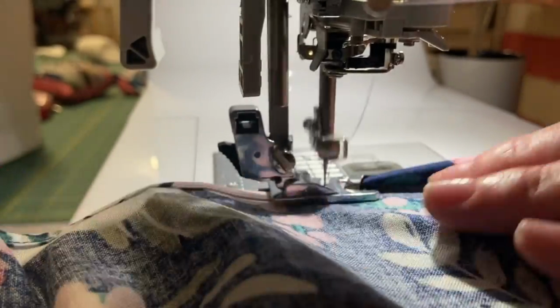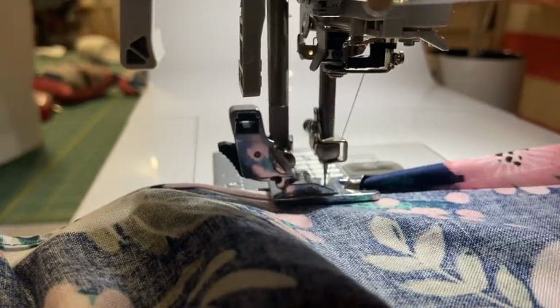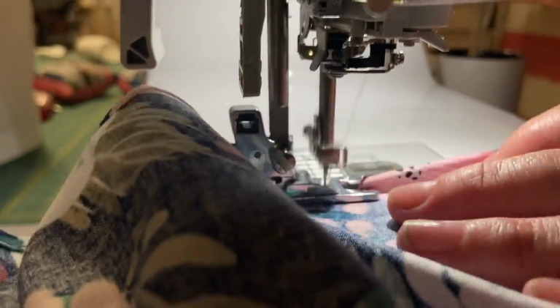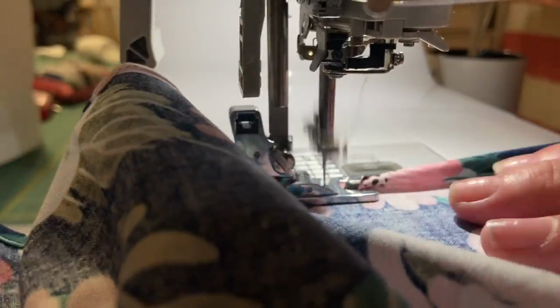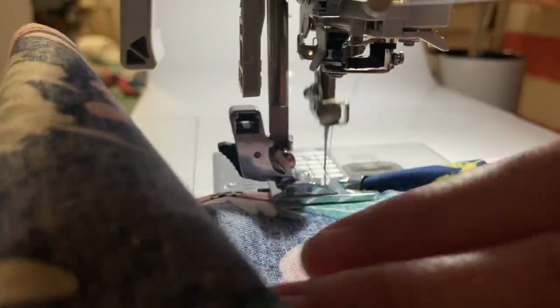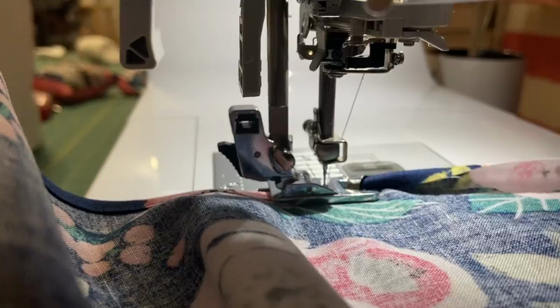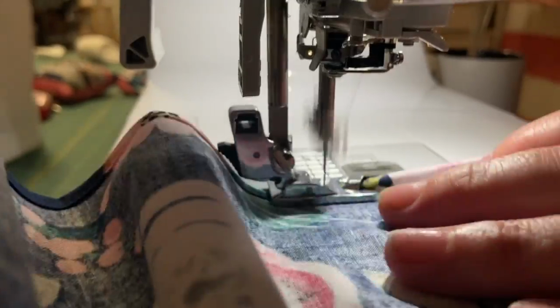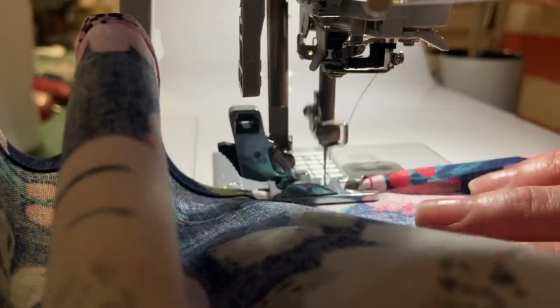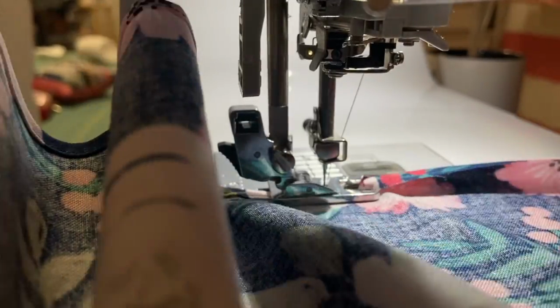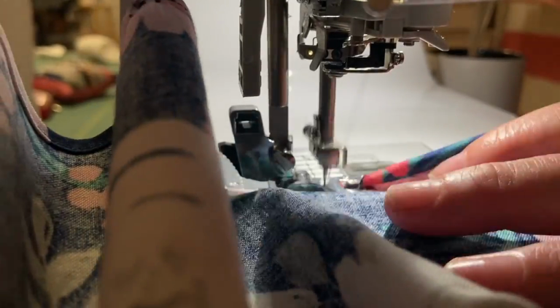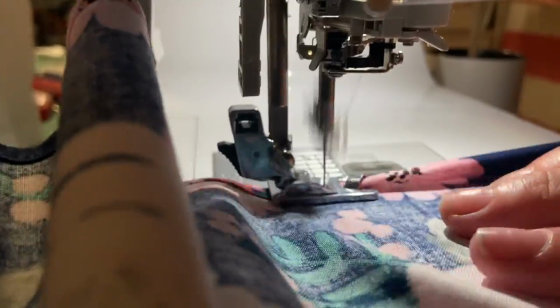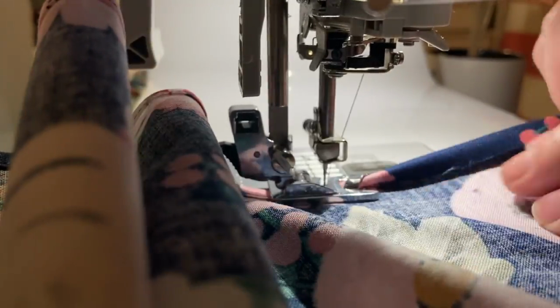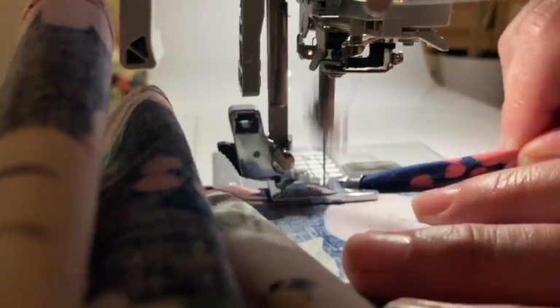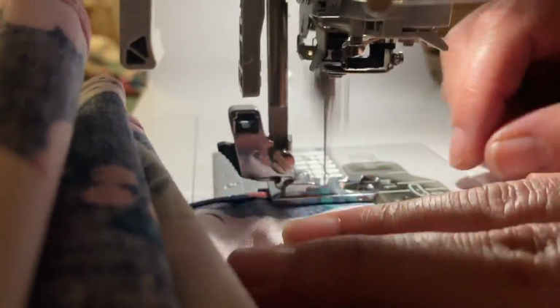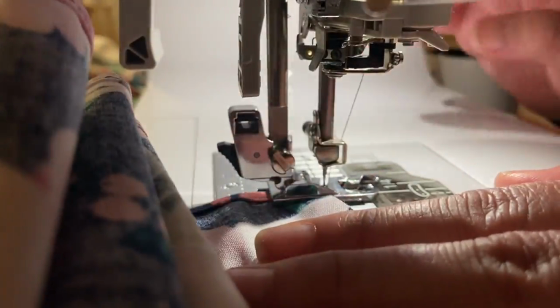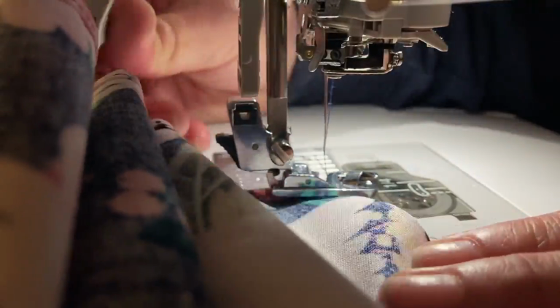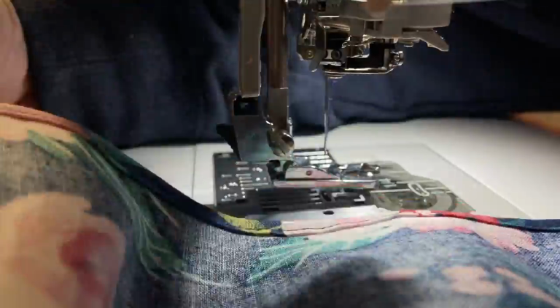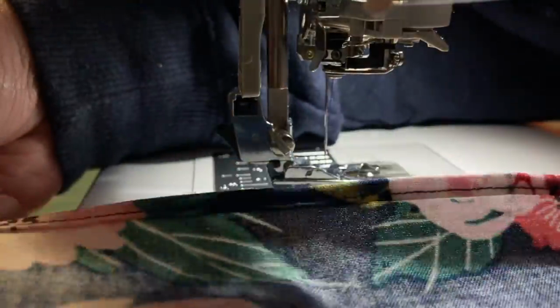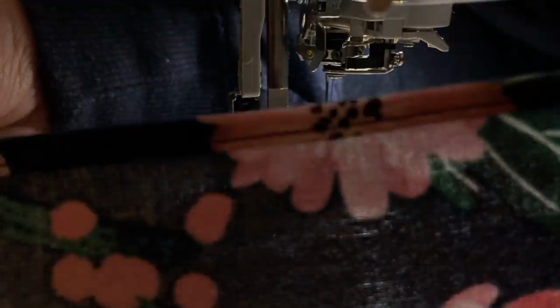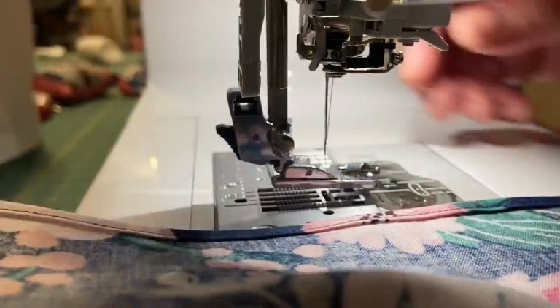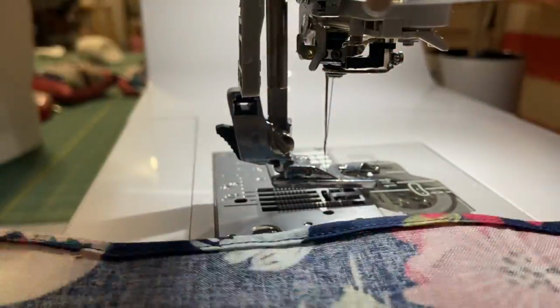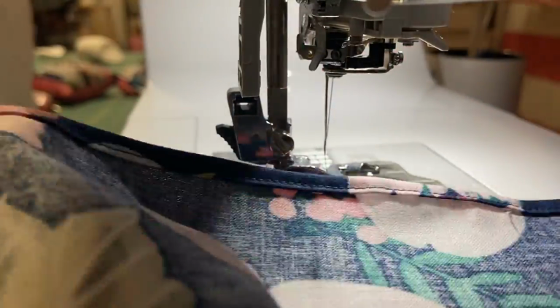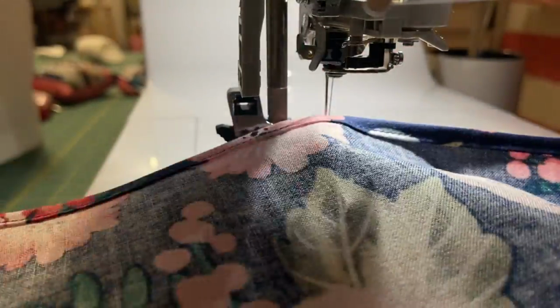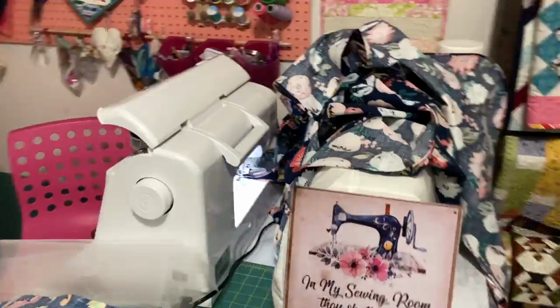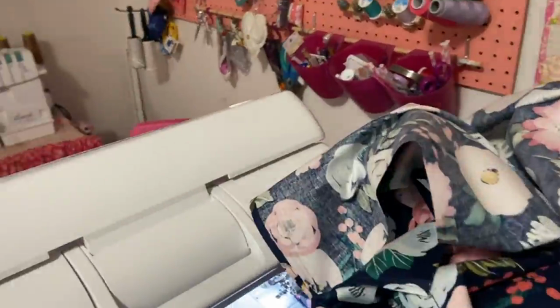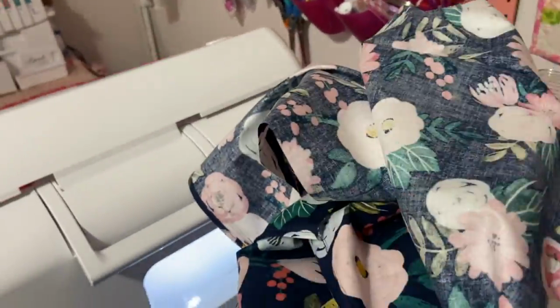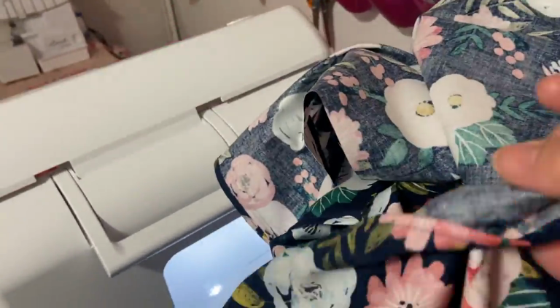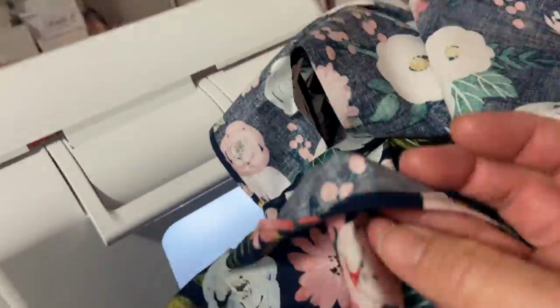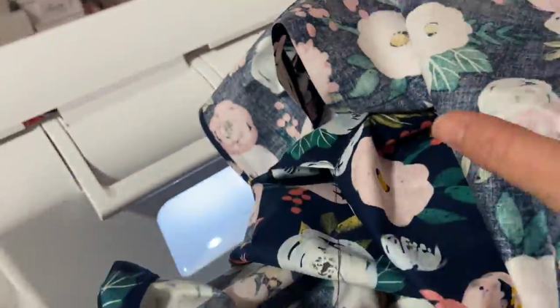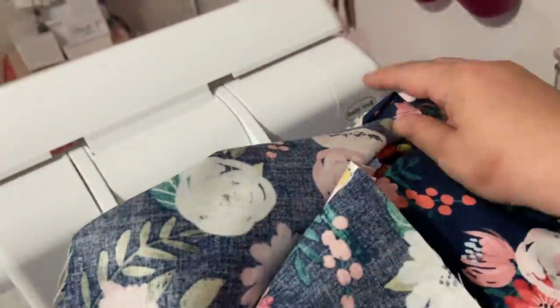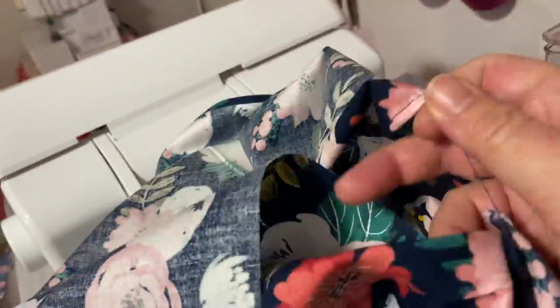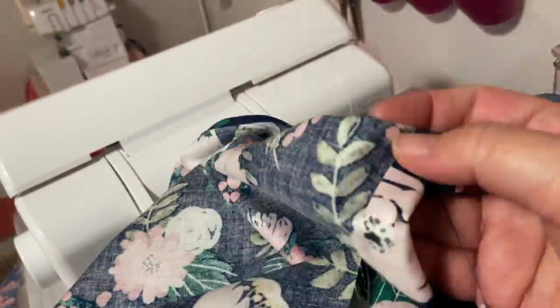If you have a lot of stuff to sew and hem, I definitely recommend mastering this rolled hem foot. It just gives such a nice finish. Look at all of these covers that I was able to do.